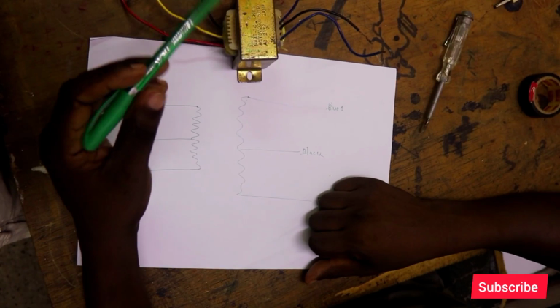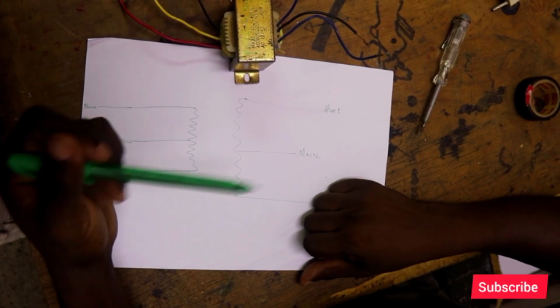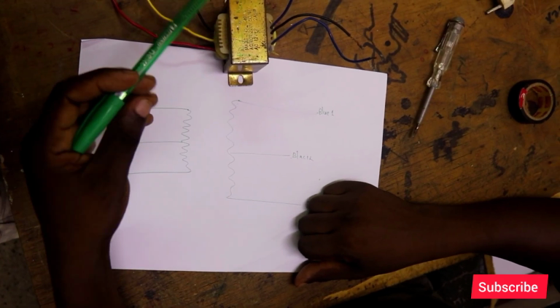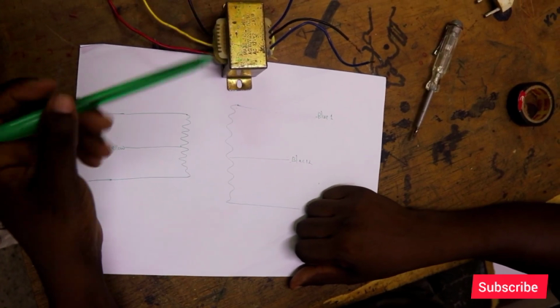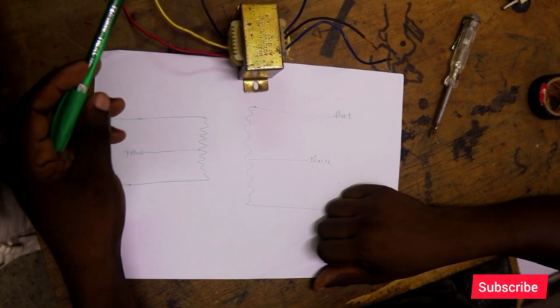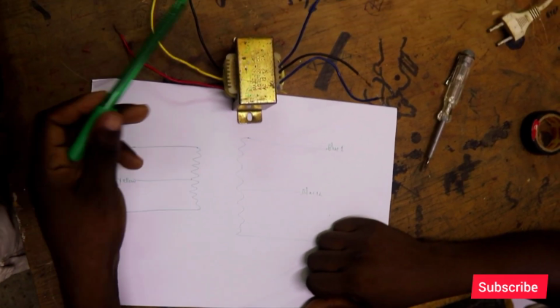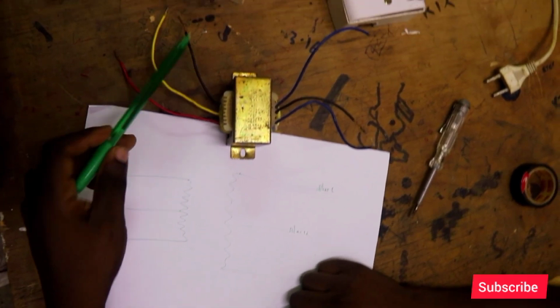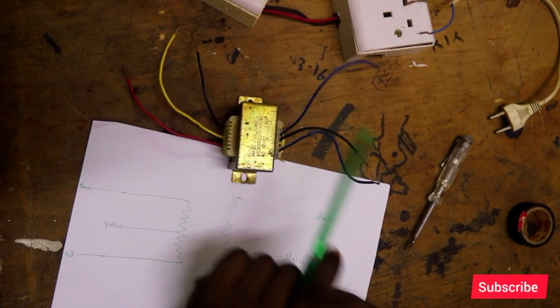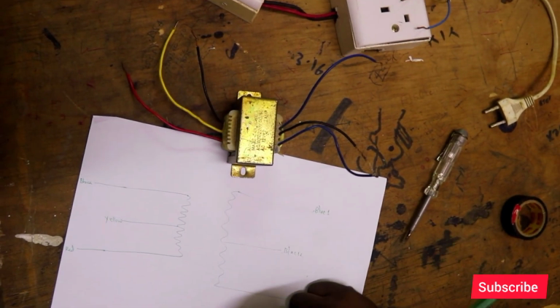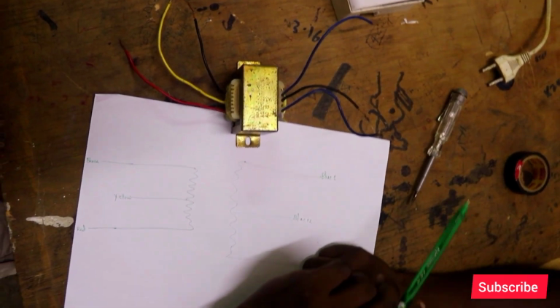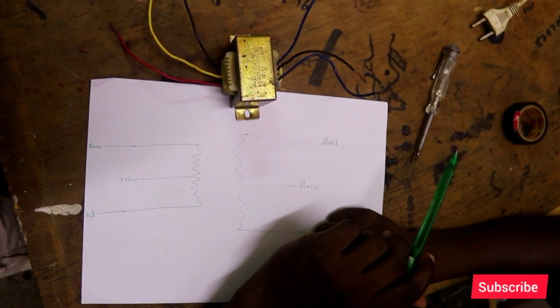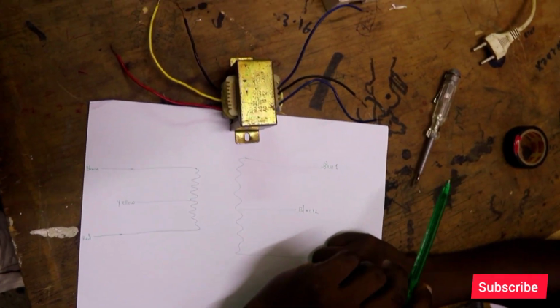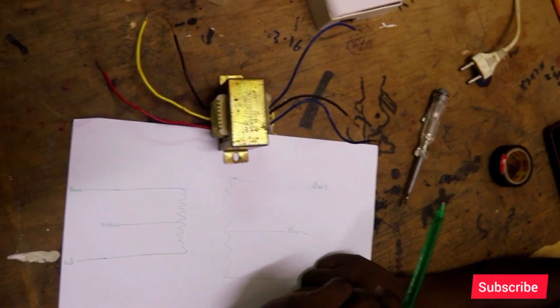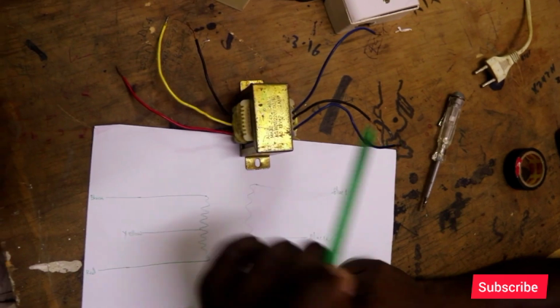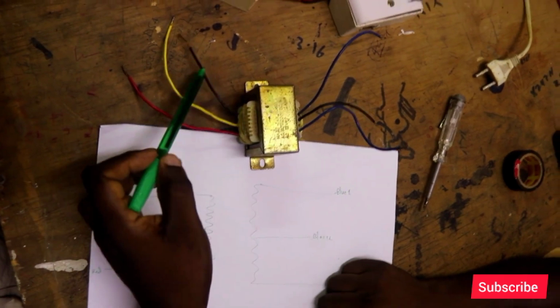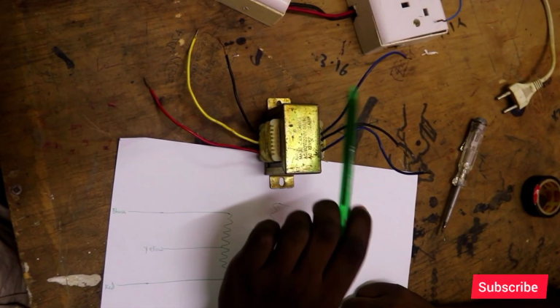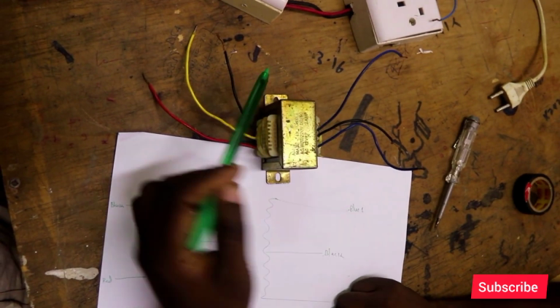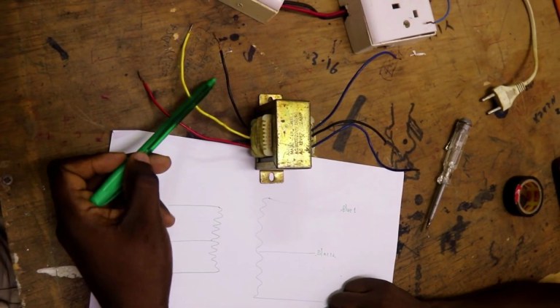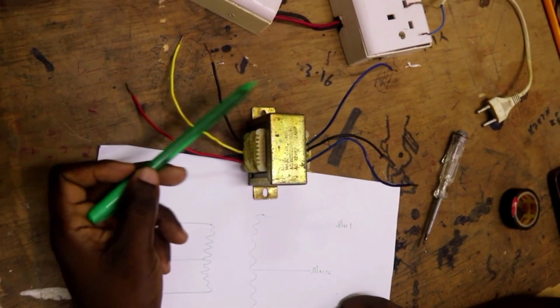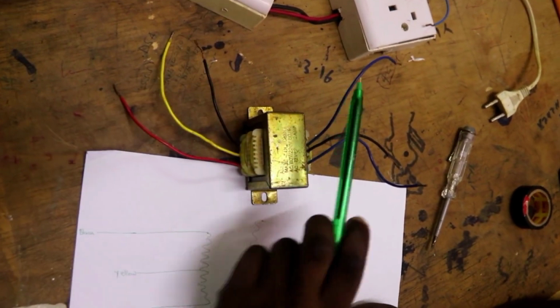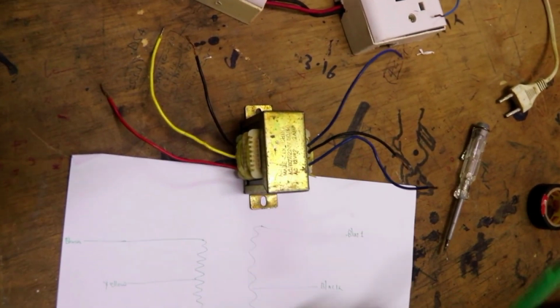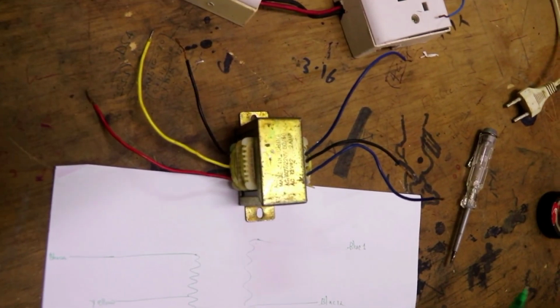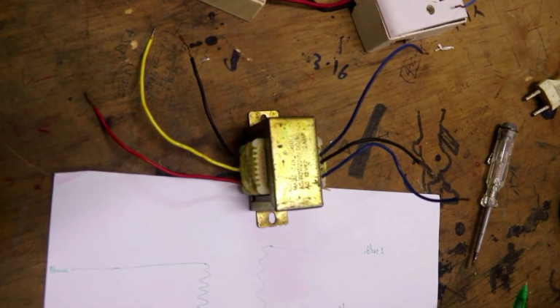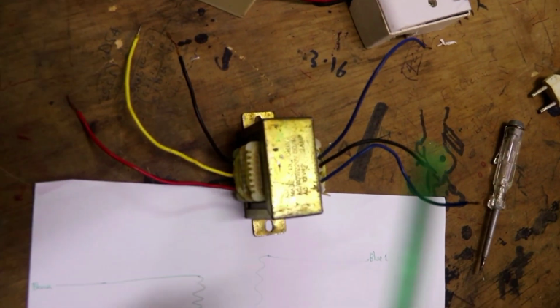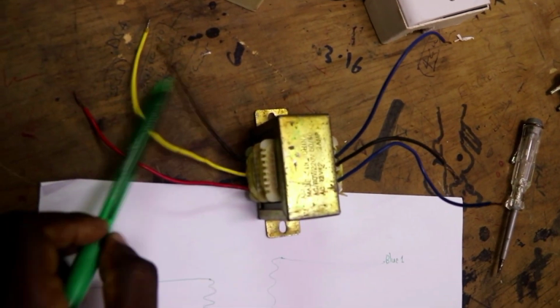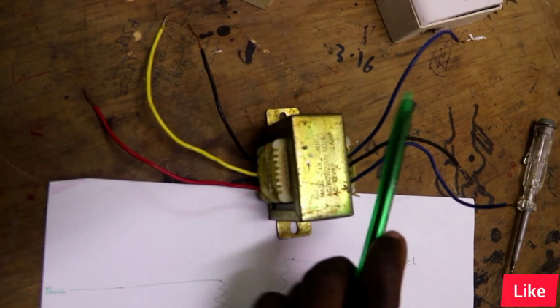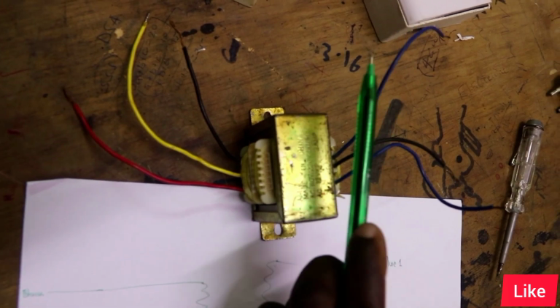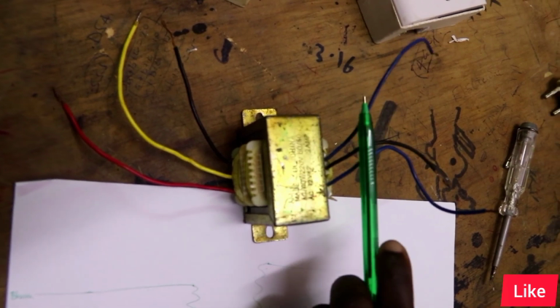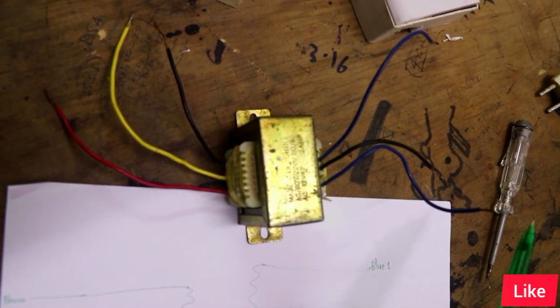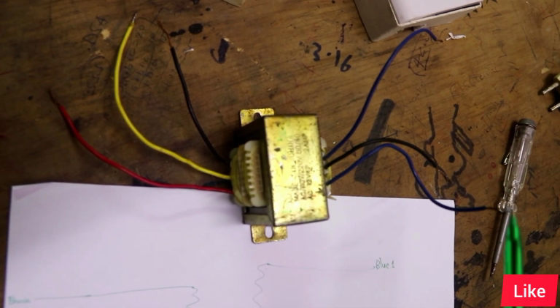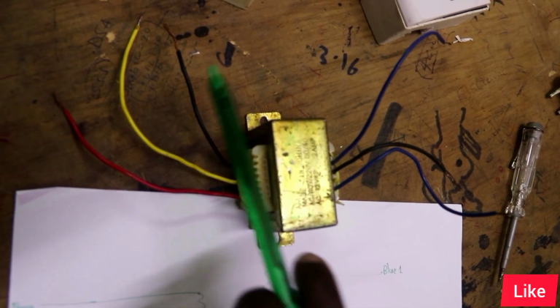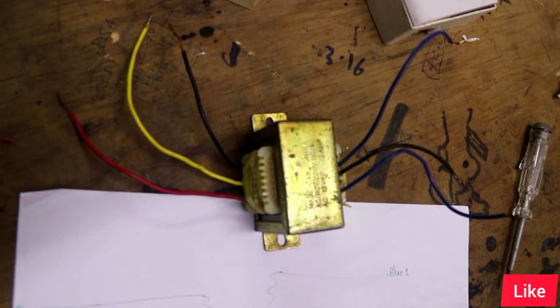Hello guys. I had shown you how to identify the input and the output of a transformer. Today I'm going to show you how to connect your transformer to the supply and to the output. This is a six-wire transformer, and it is a center-tap transformer.